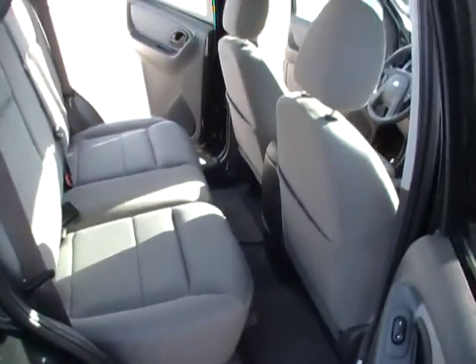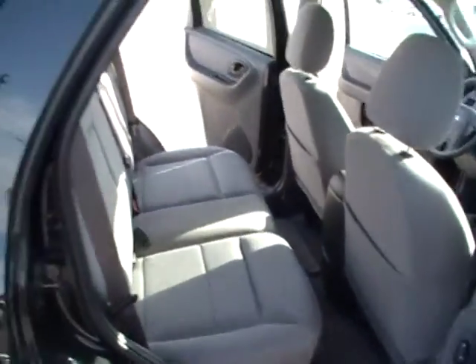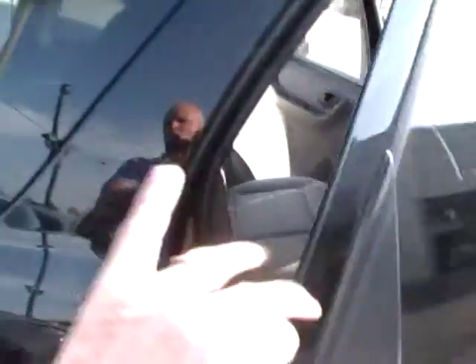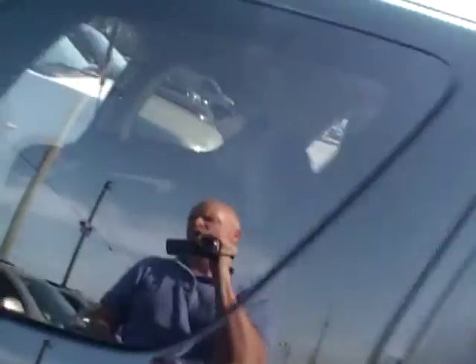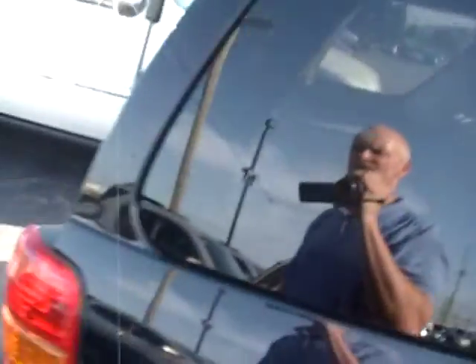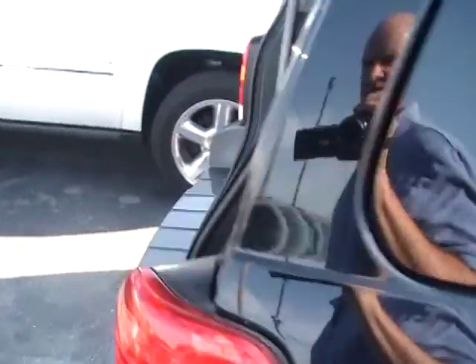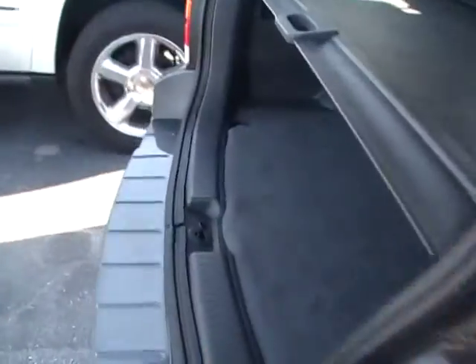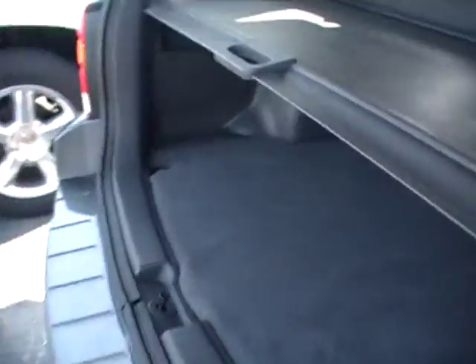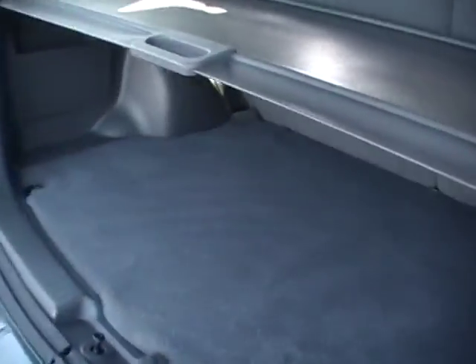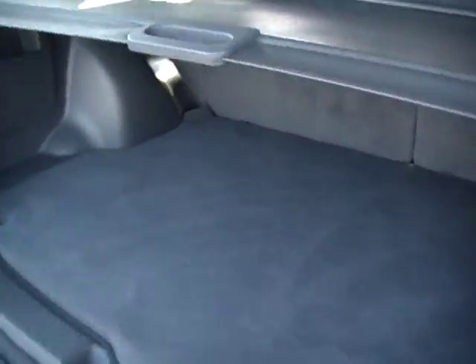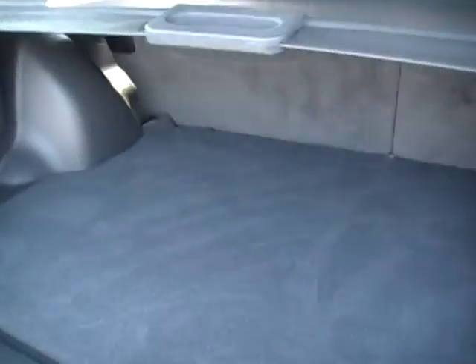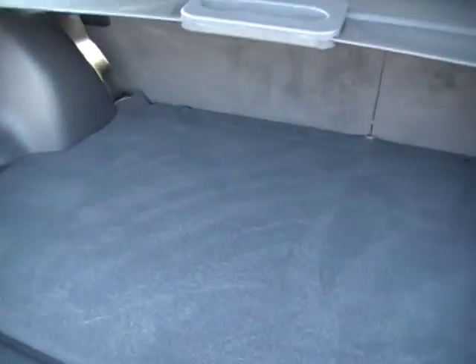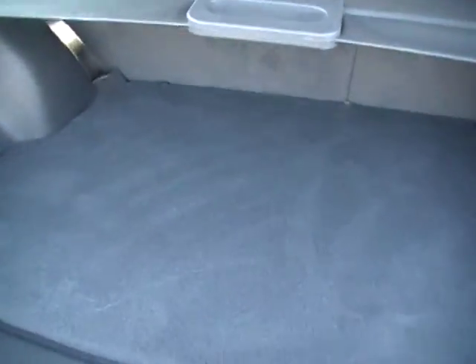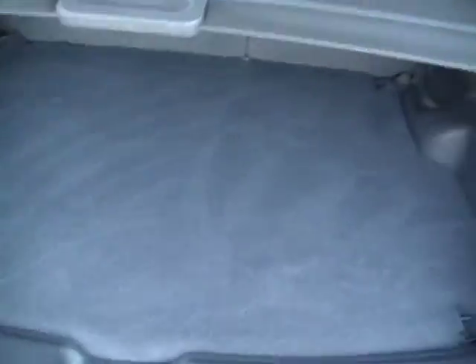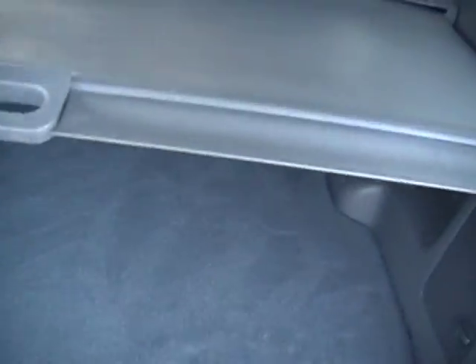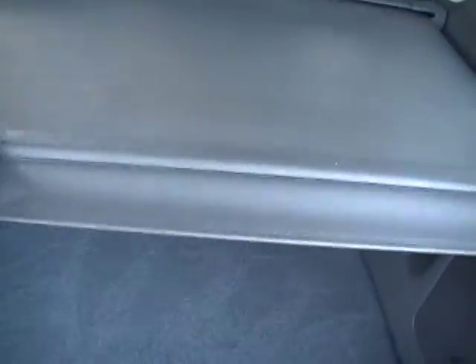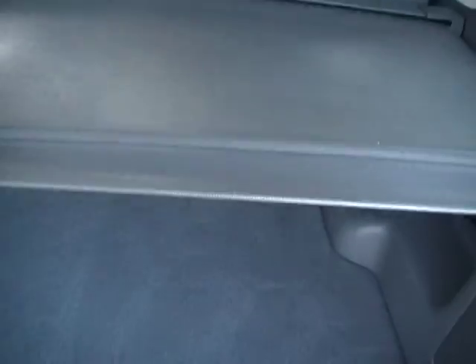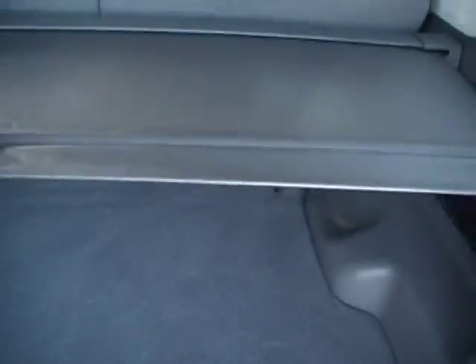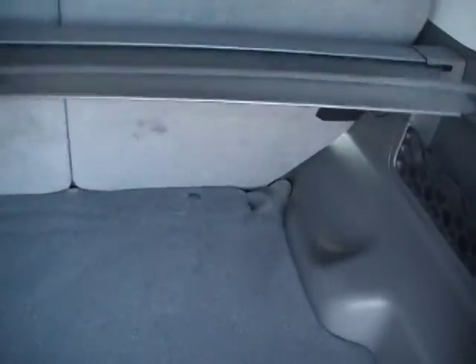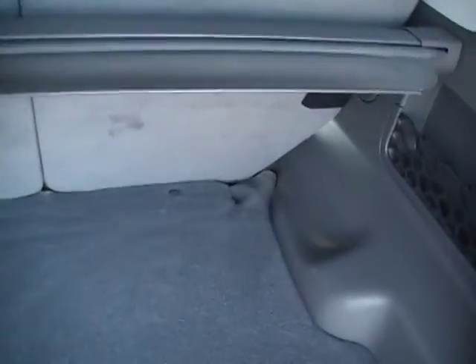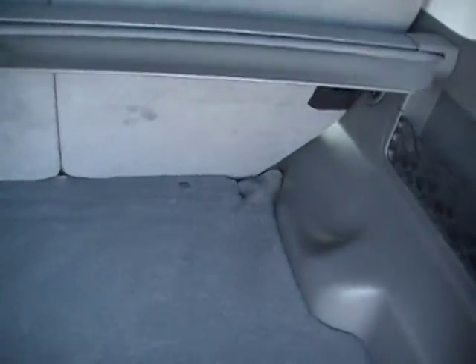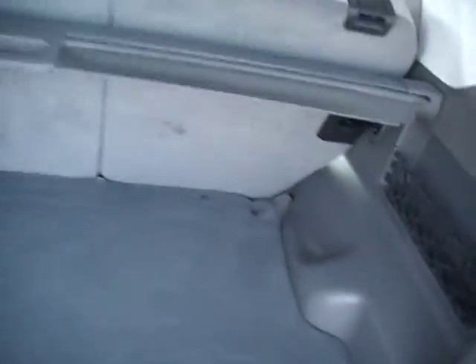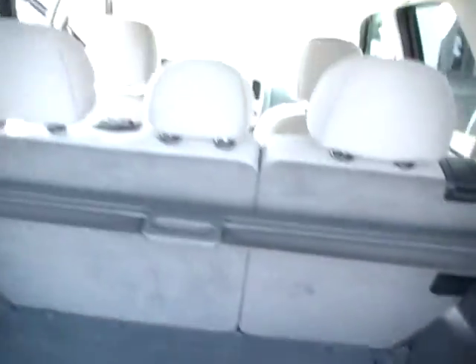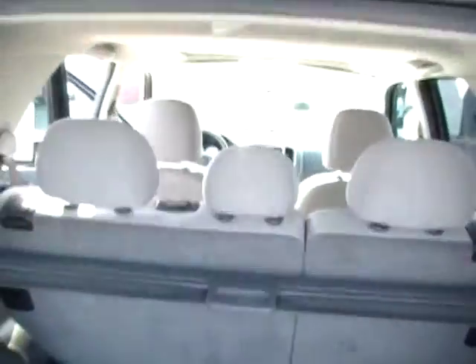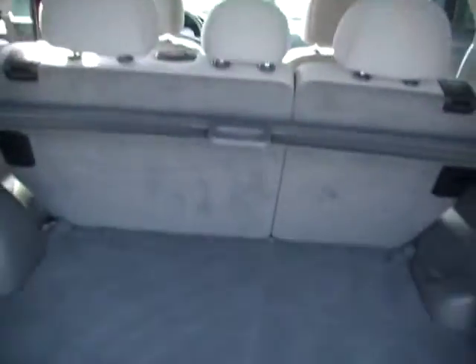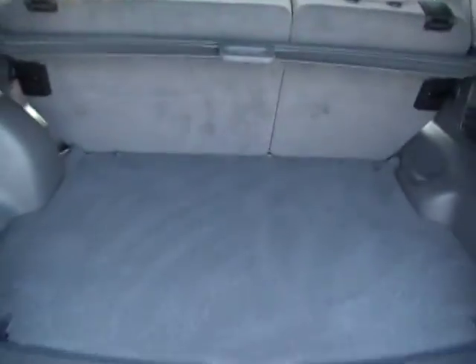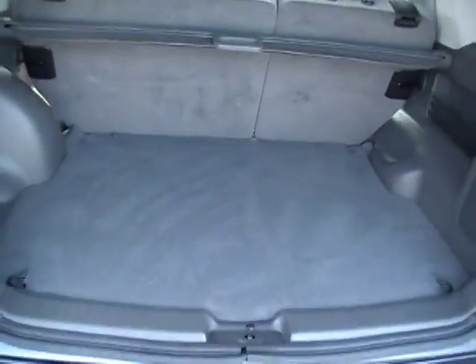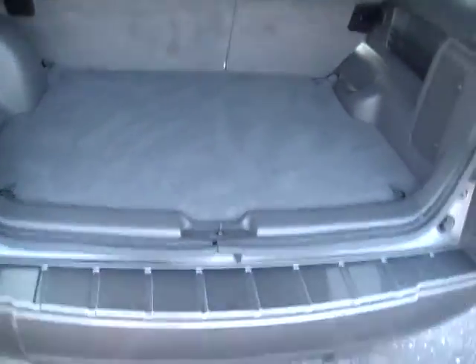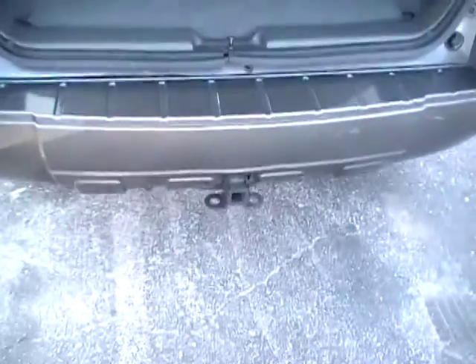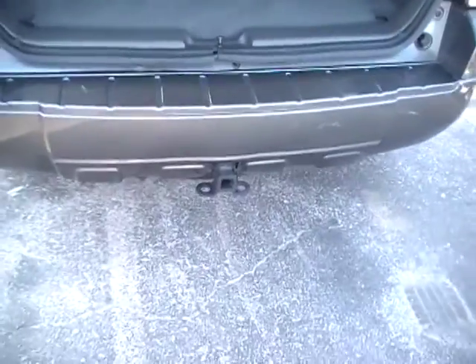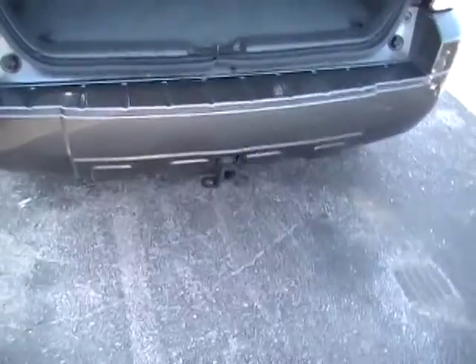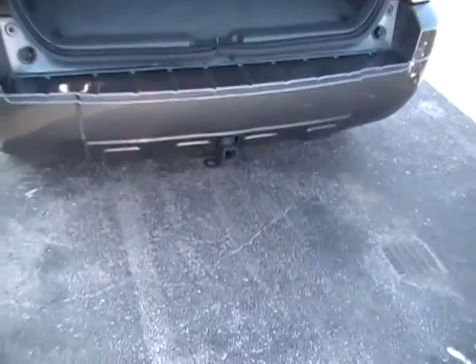Airbags all over this vehicle. Amazing cargo room — you've even got a cargo cover. If you need the height to remove that cargo cover, just pull it back.